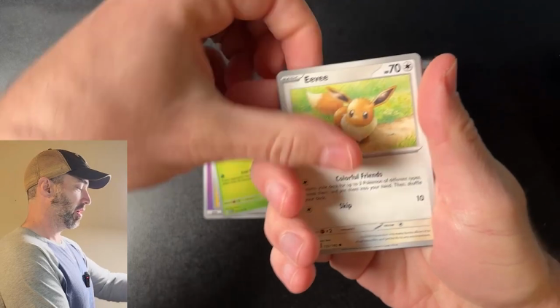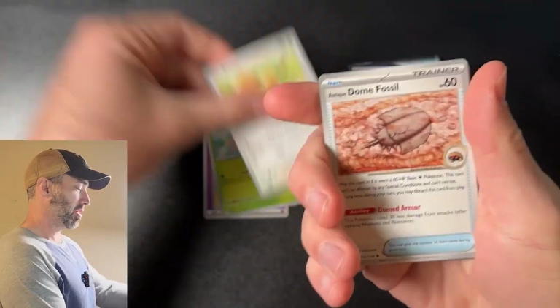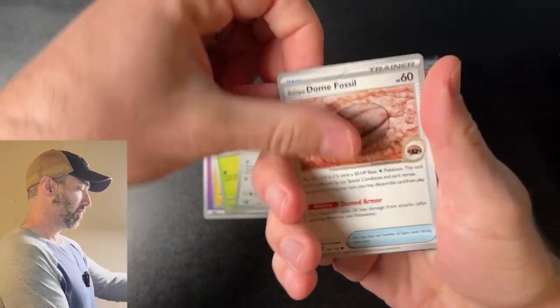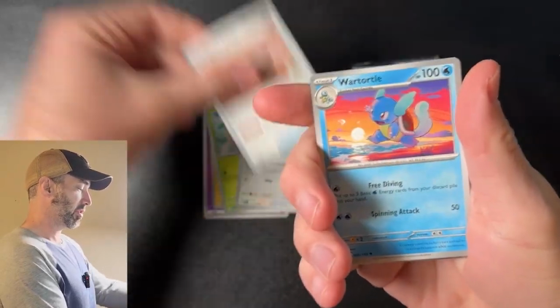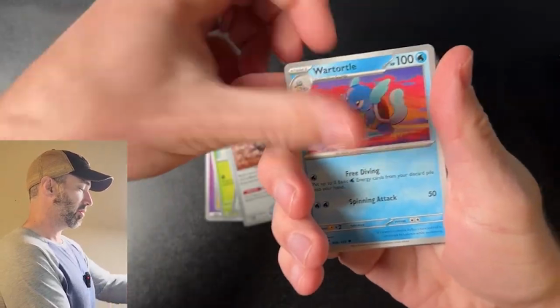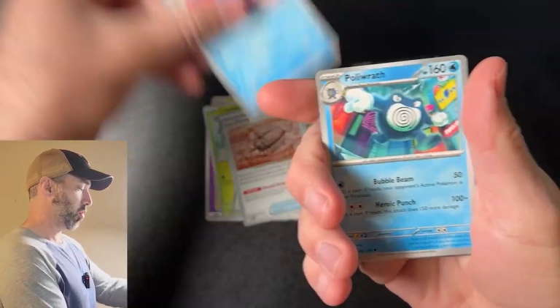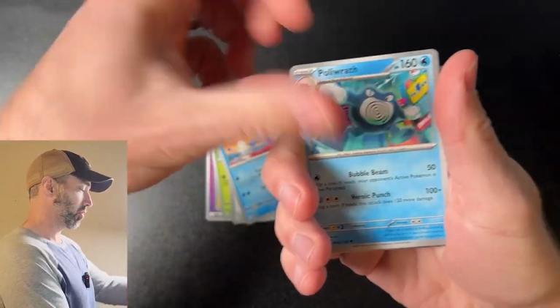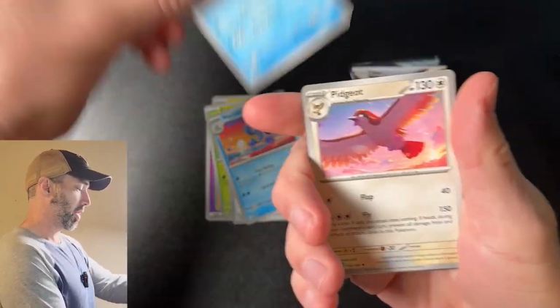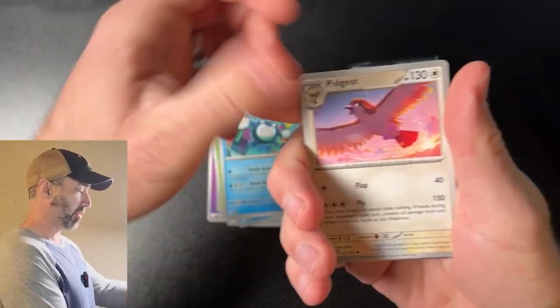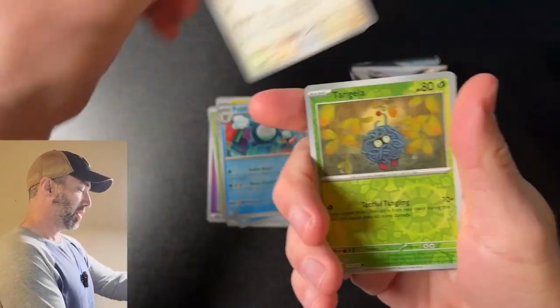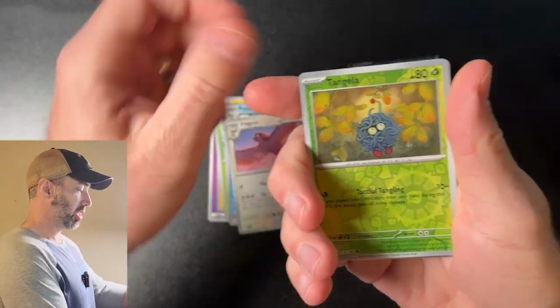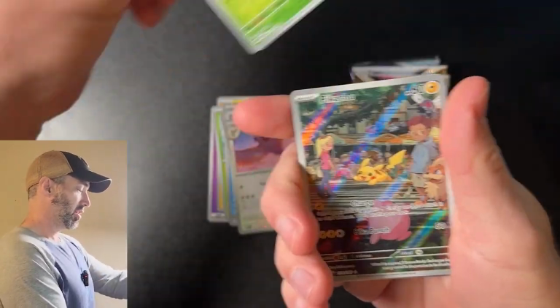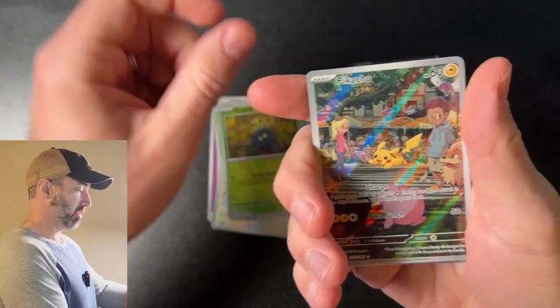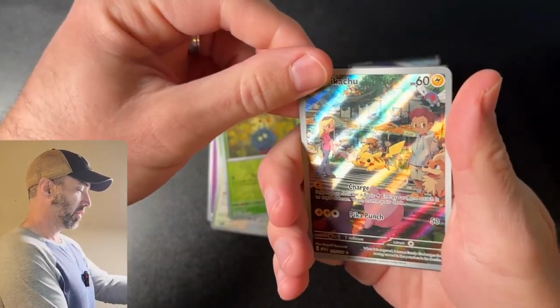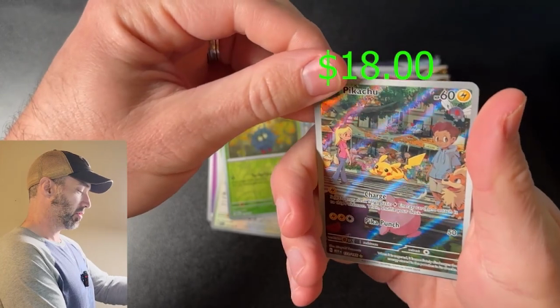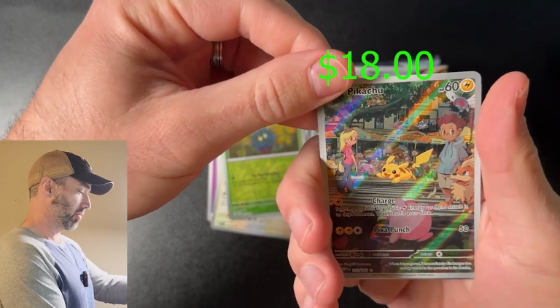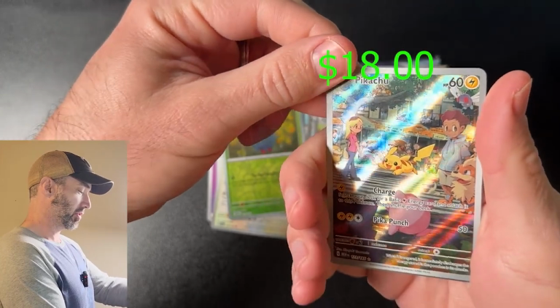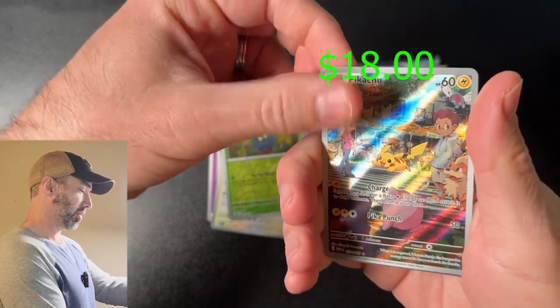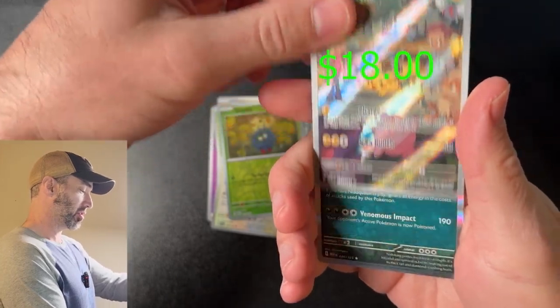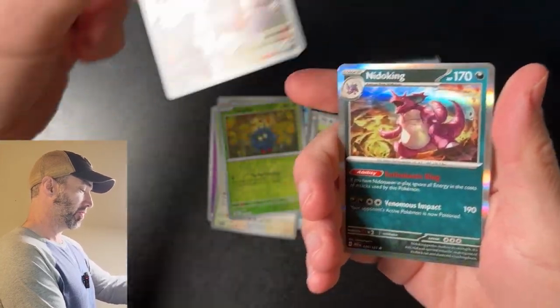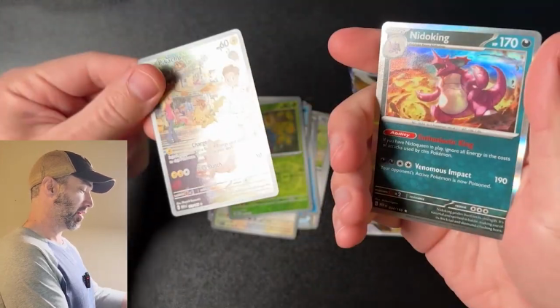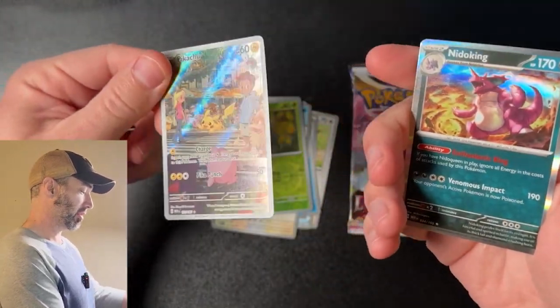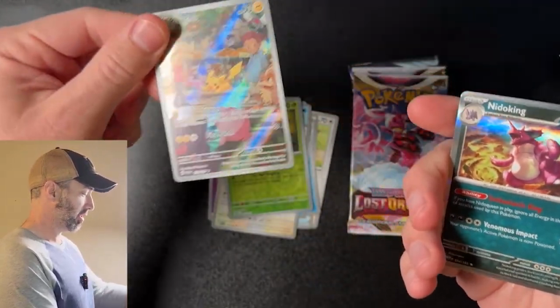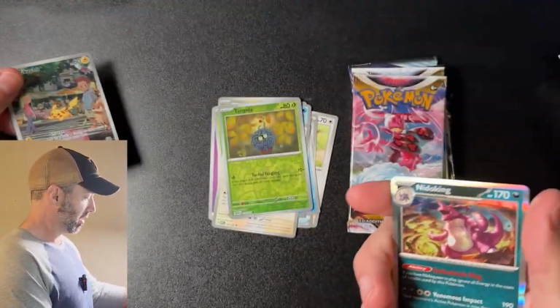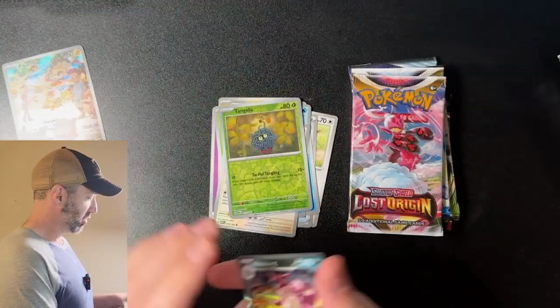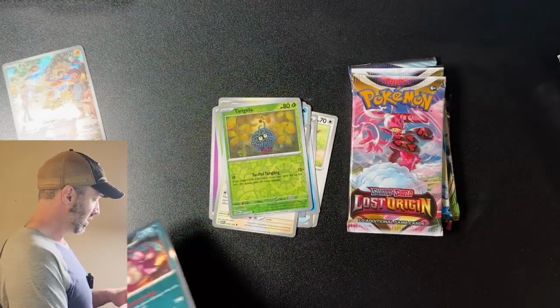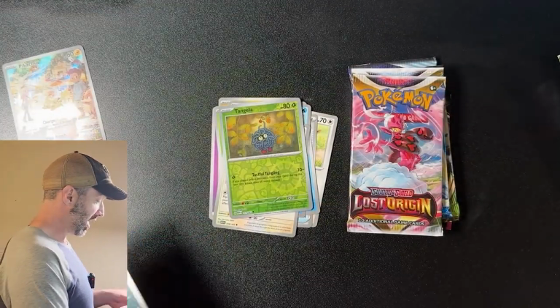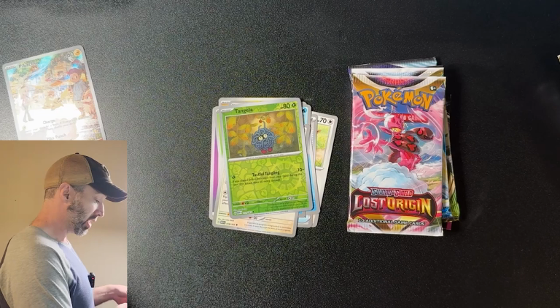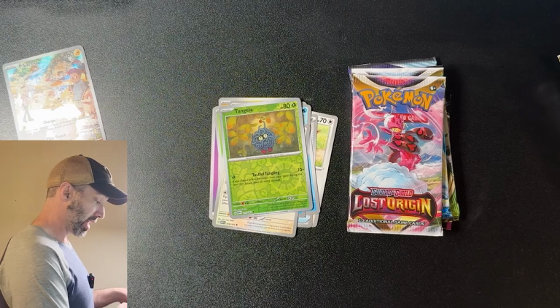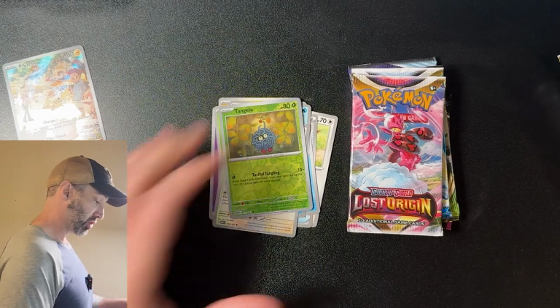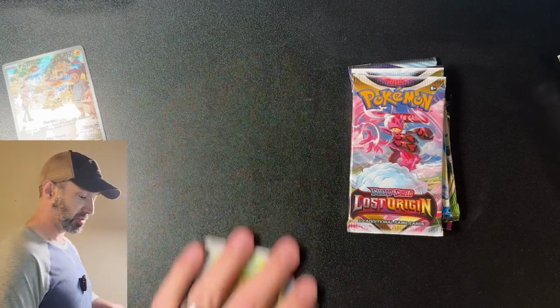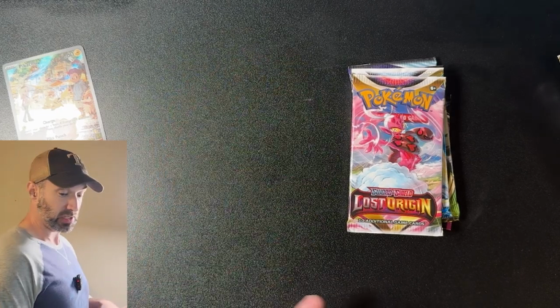Caterpie, Eevee, Dome Fossil, Wartortle, Polygraph, Pidgeot, Tangela. That's a cool illustration of a Pikachu and a Nidoking. So already getting some value out of these packs, which is always fun to see.